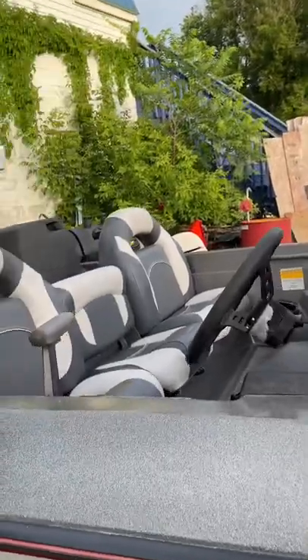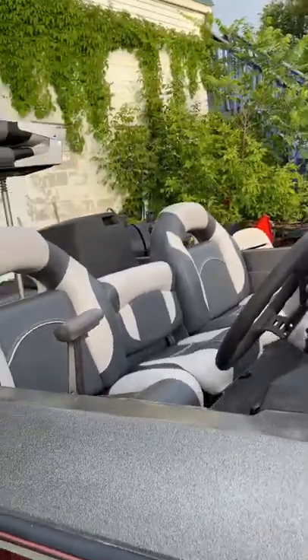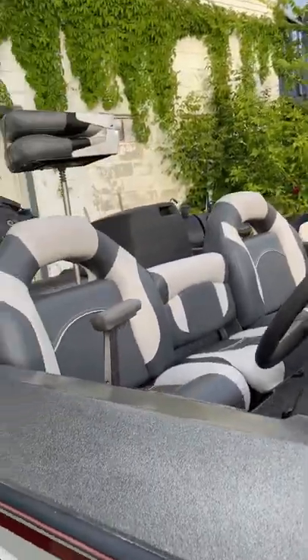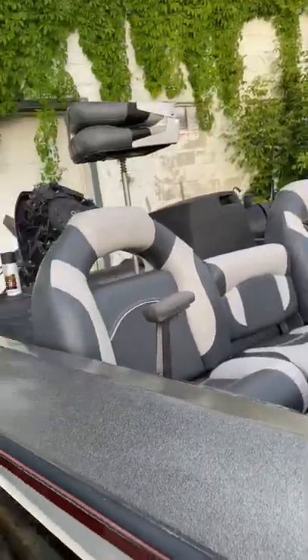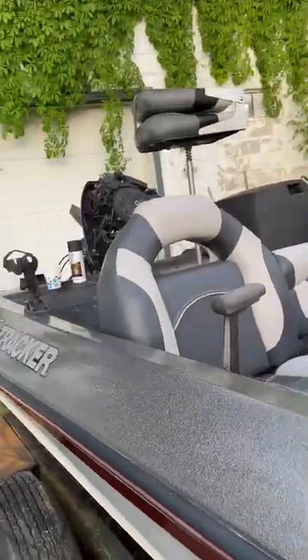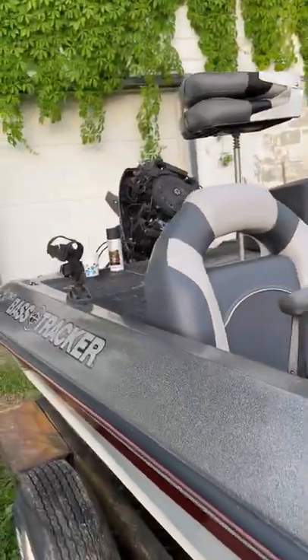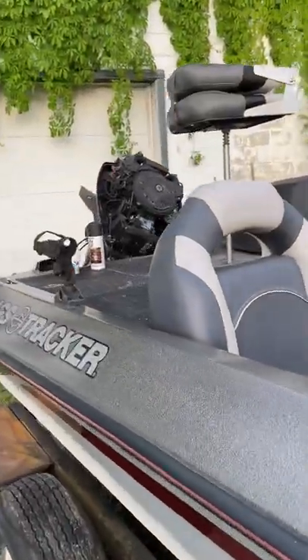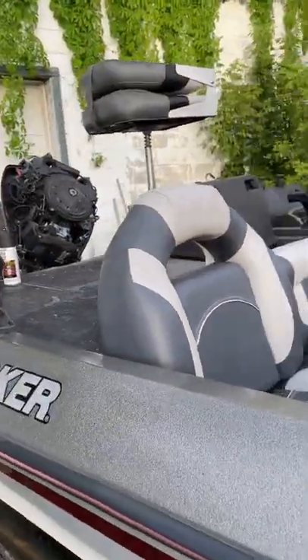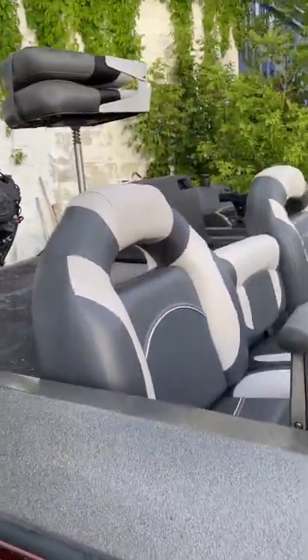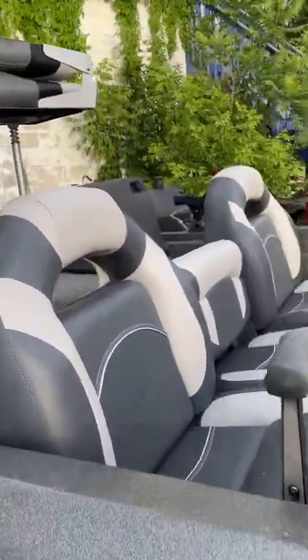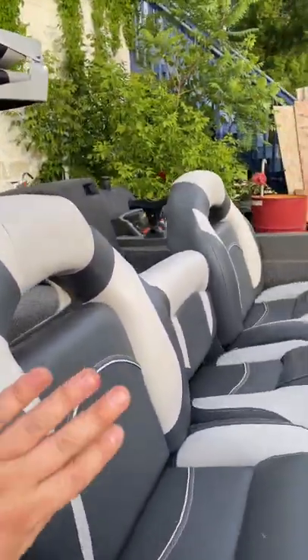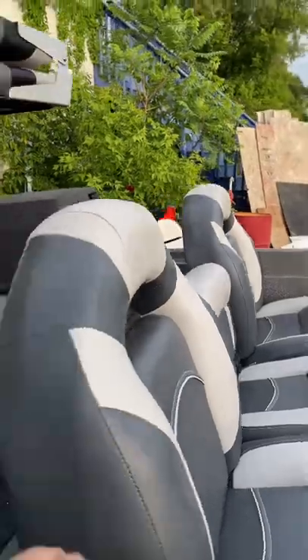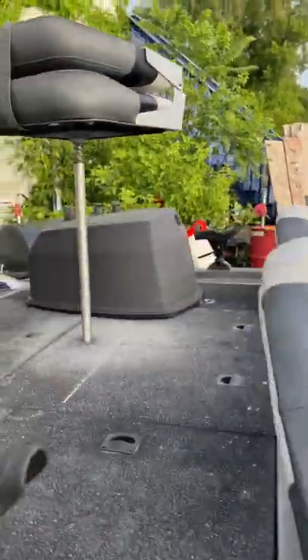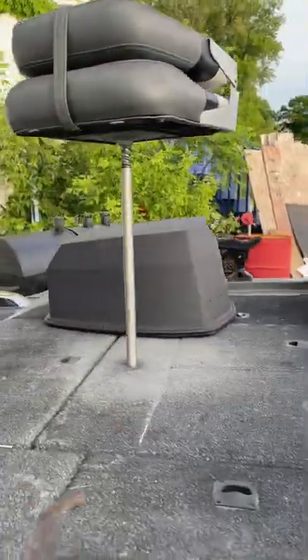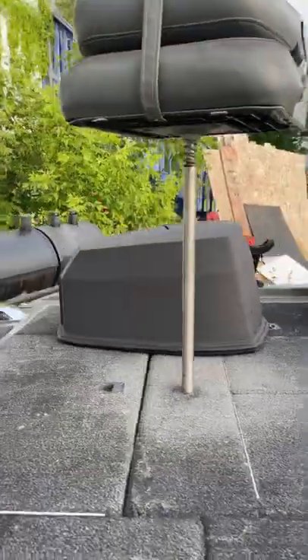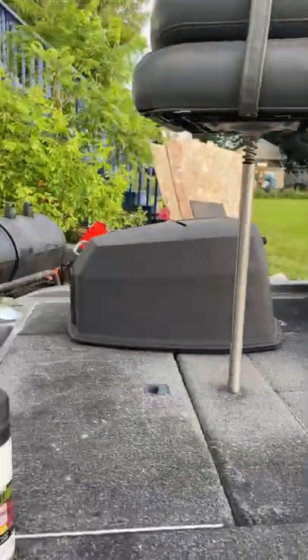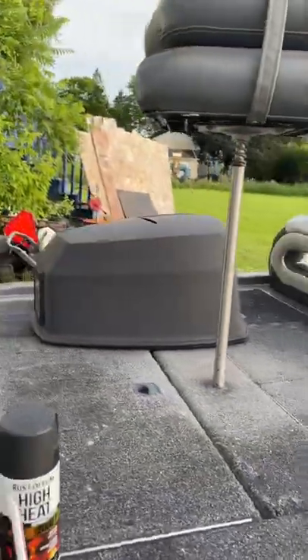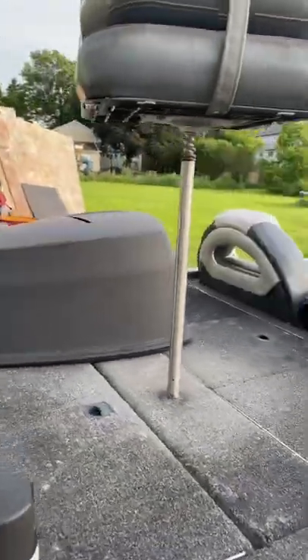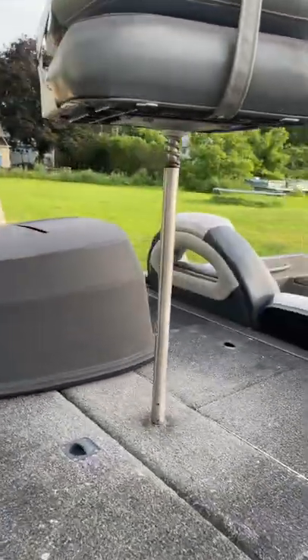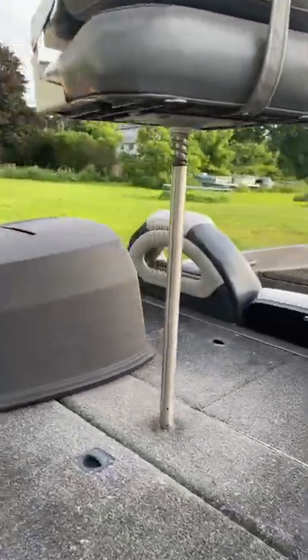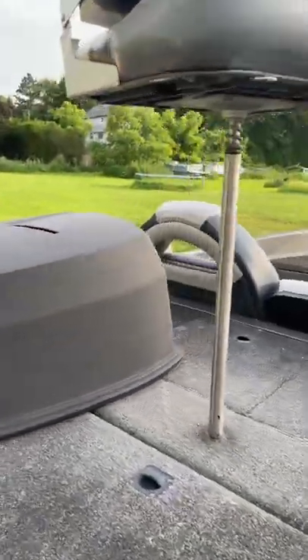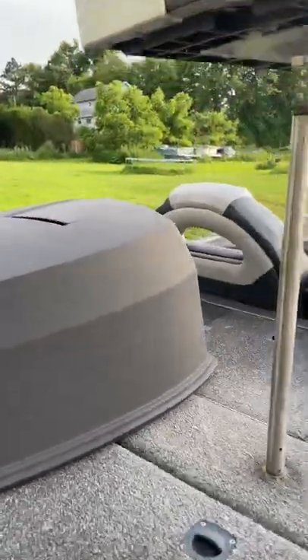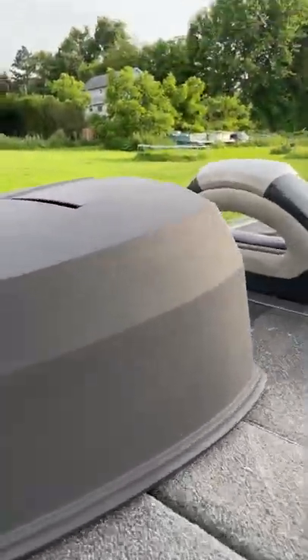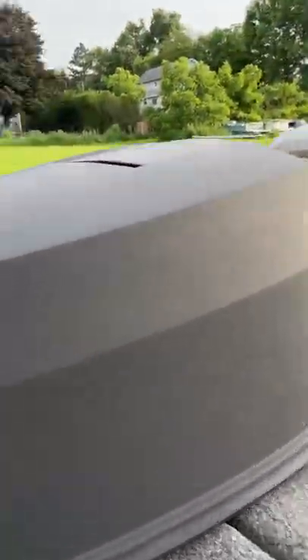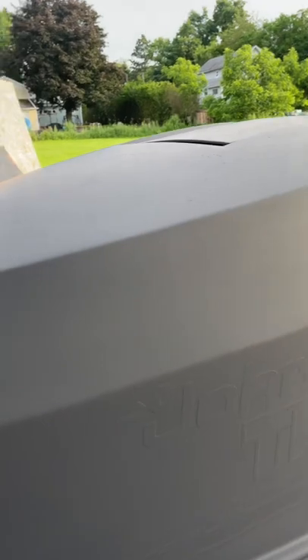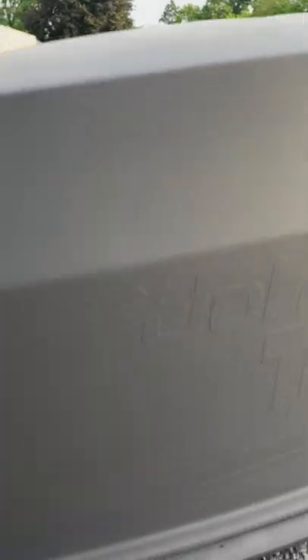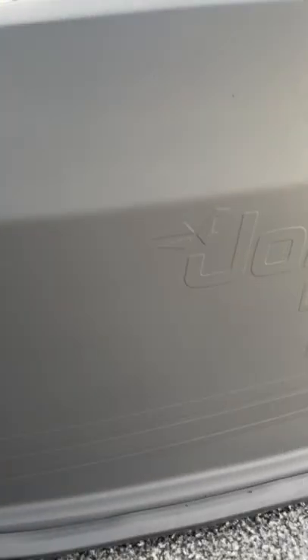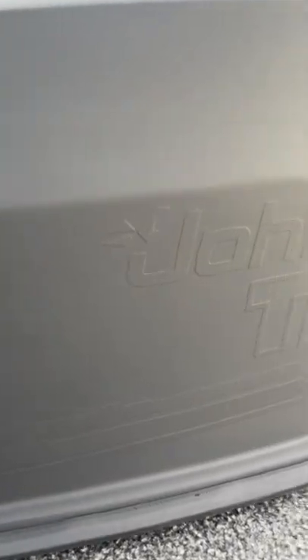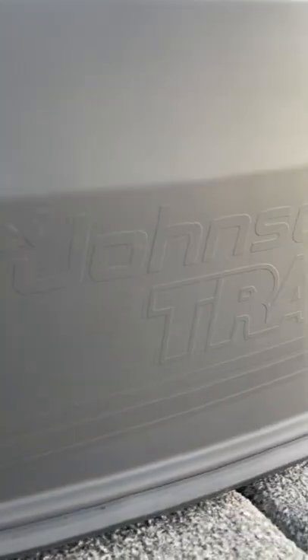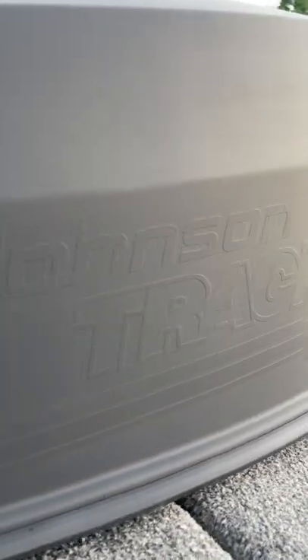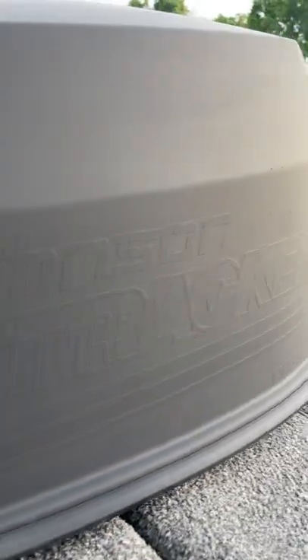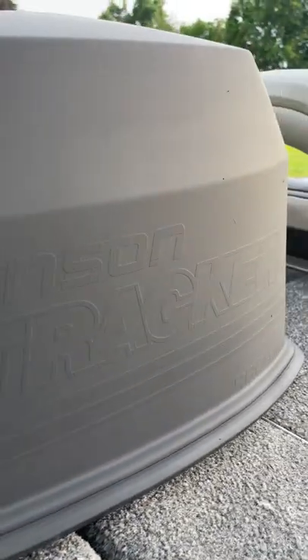Just got done painting the hood on my Bass Tracker 90 Horse Johnson. We got some new seats too. And it turned out beautiful with the ghost lettering. Looks pretty sick, eh?